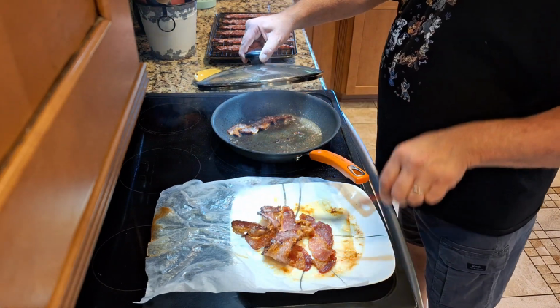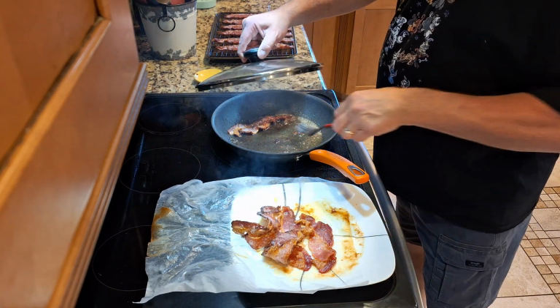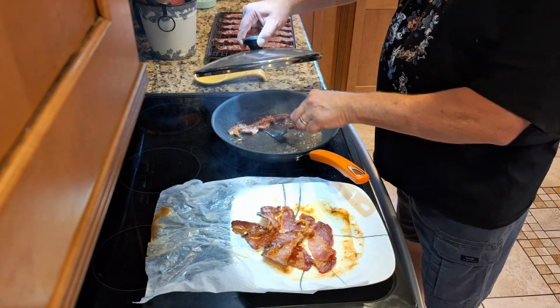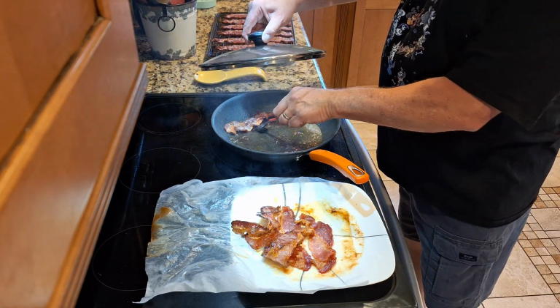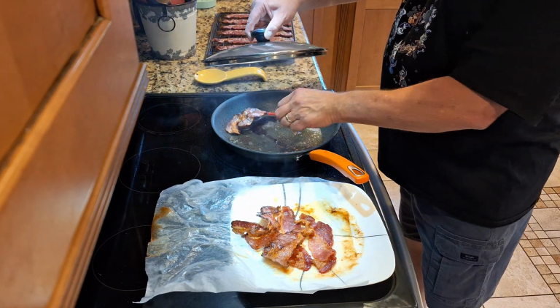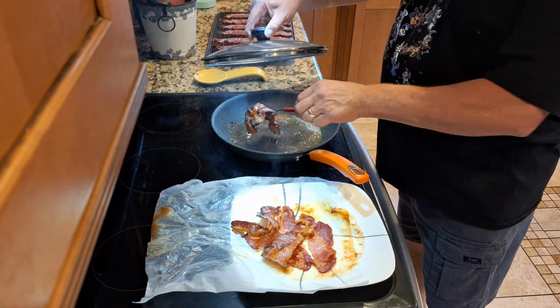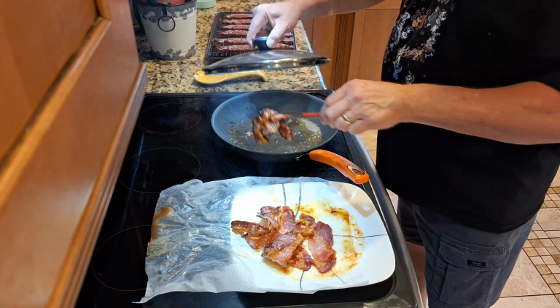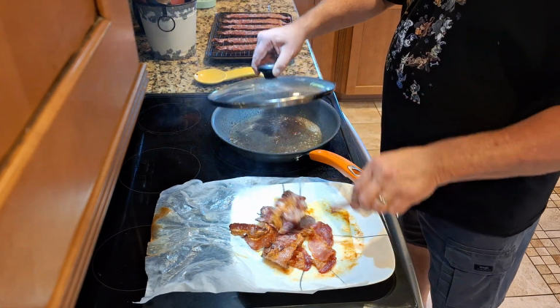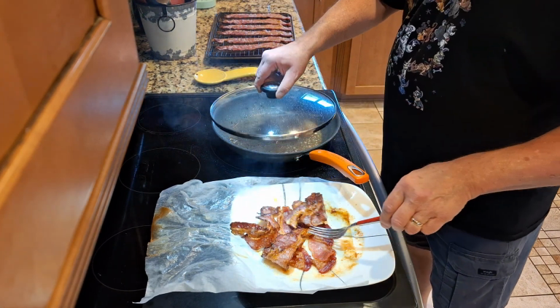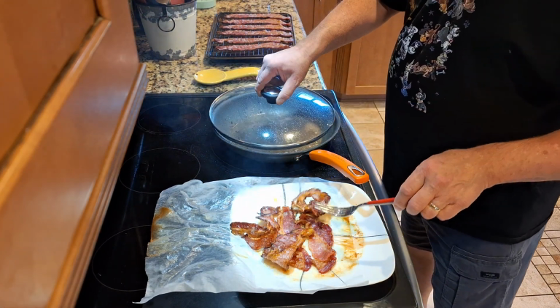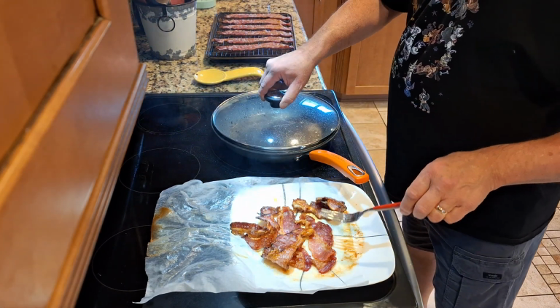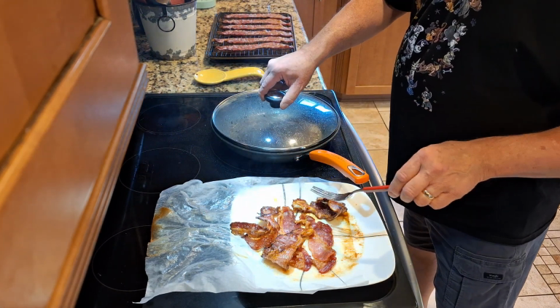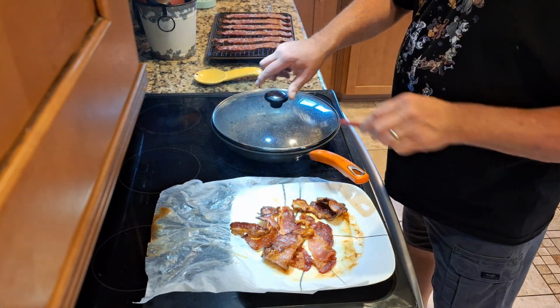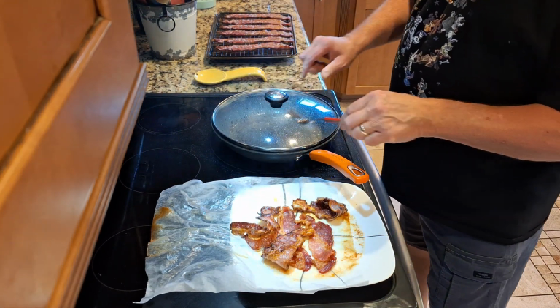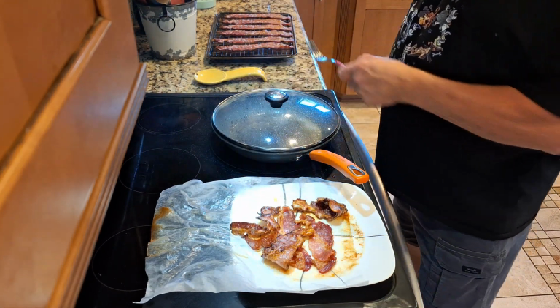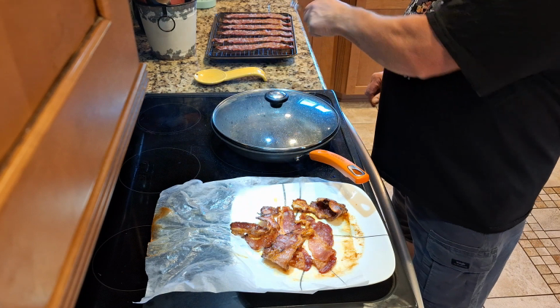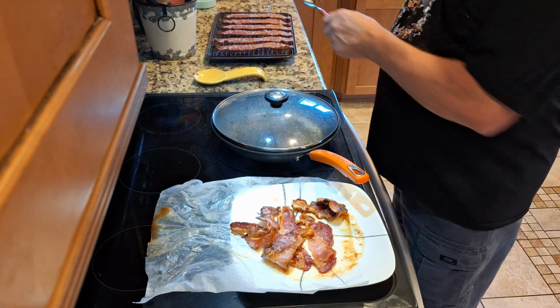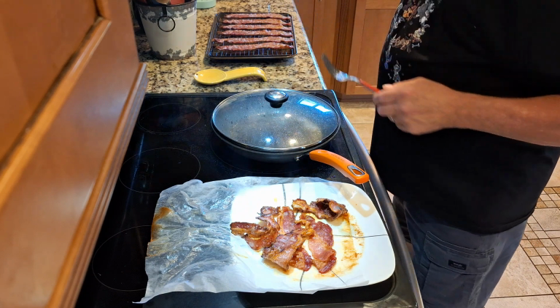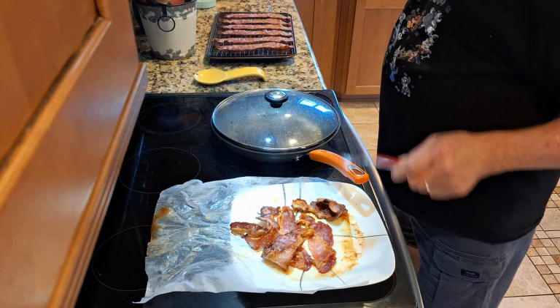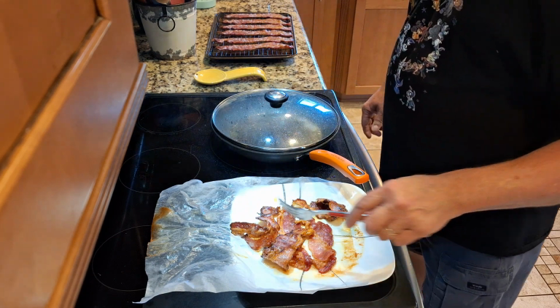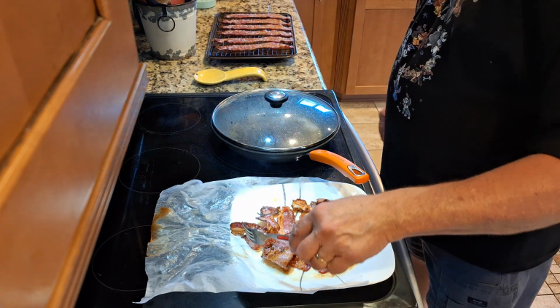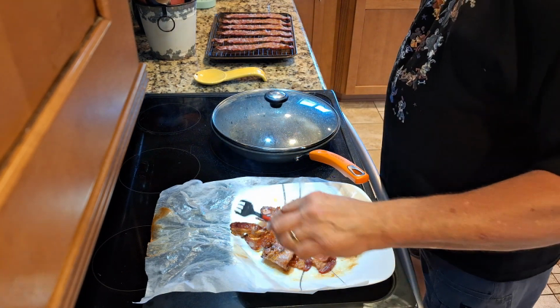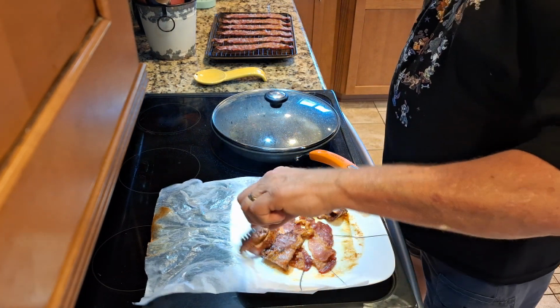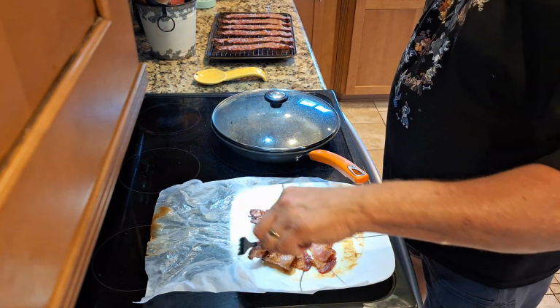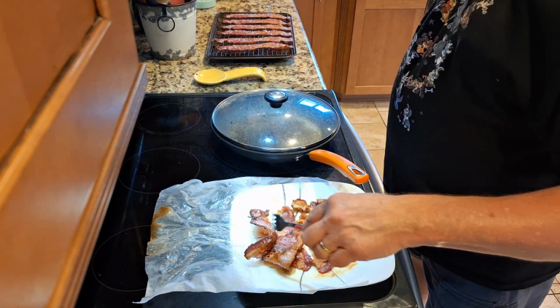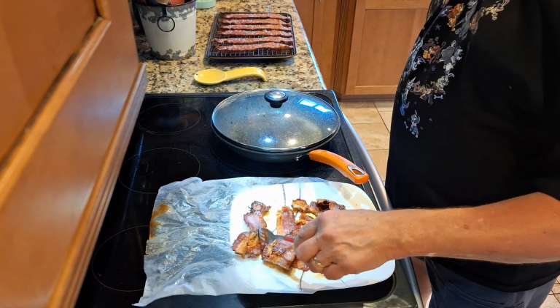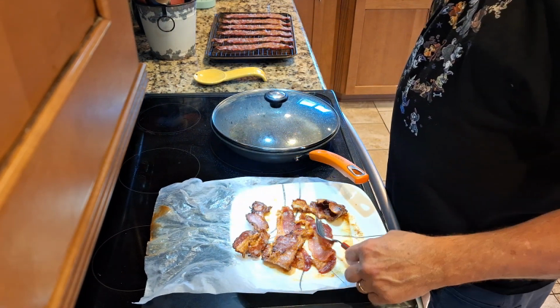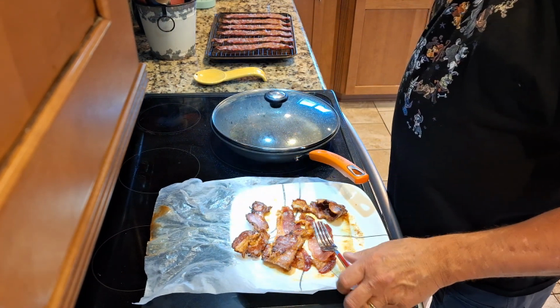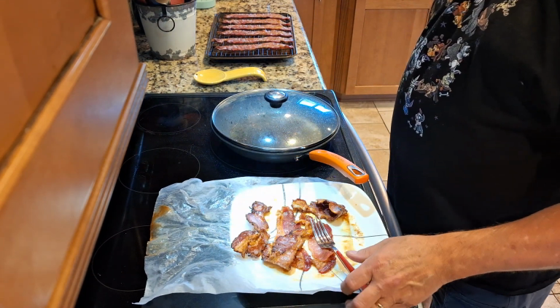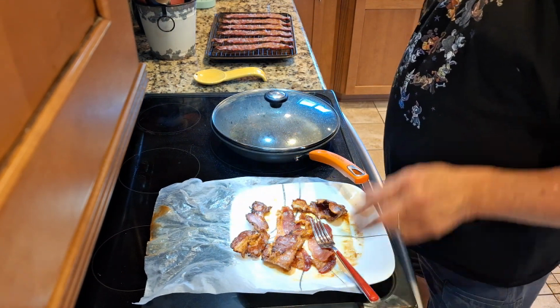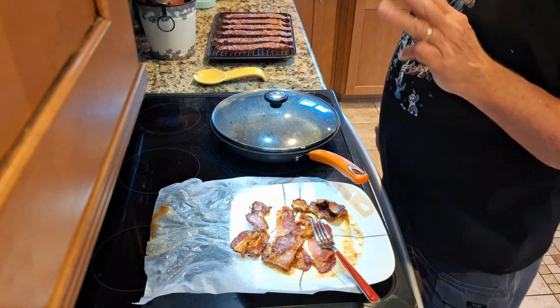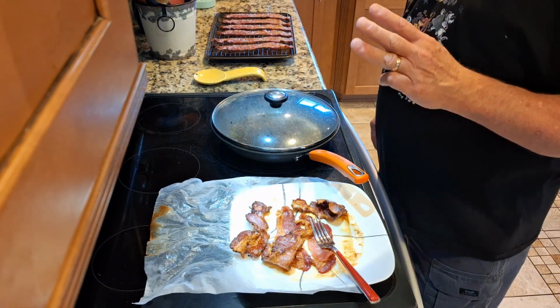So we got microwave bacon, we got bacon on the stove, and over there we got bacon in the oven. Three ways to make bacon.